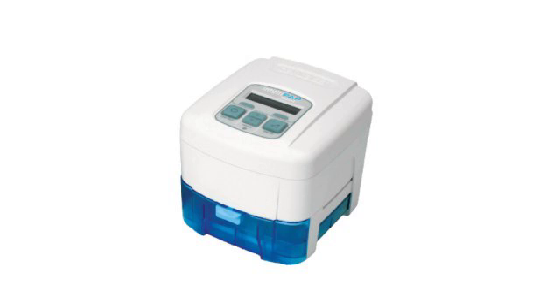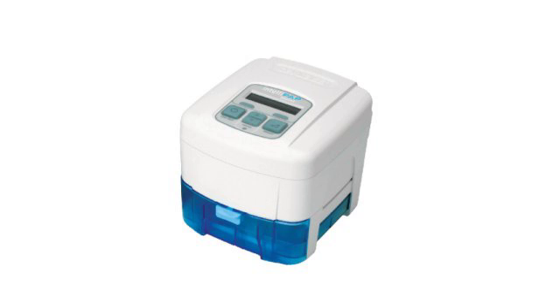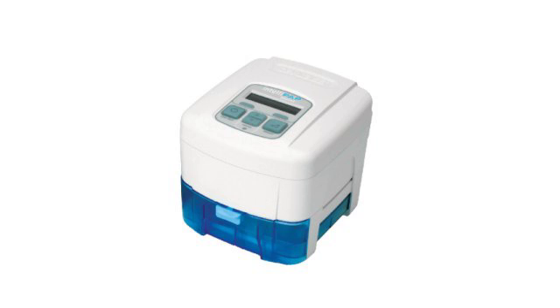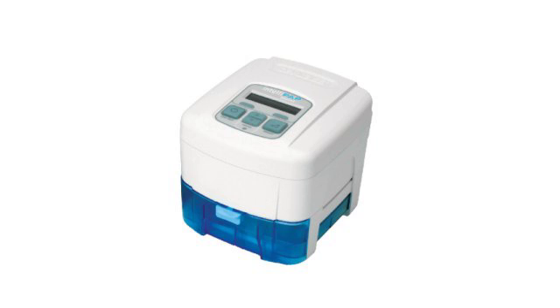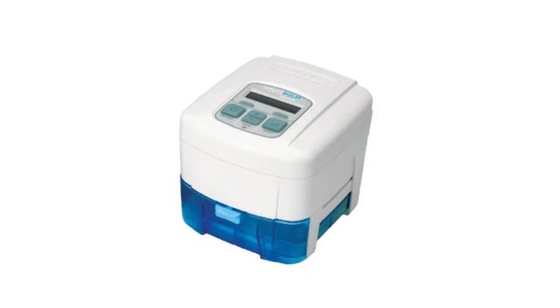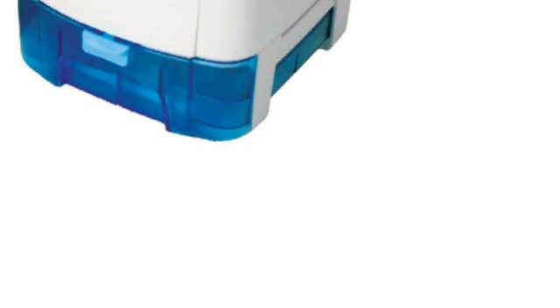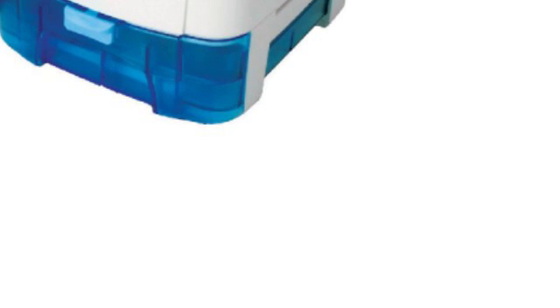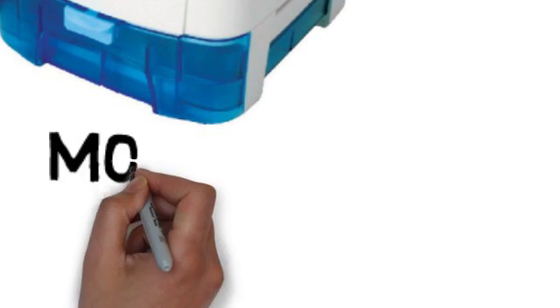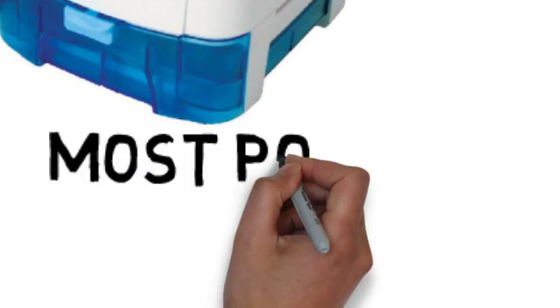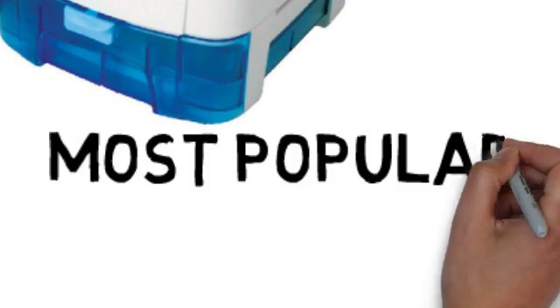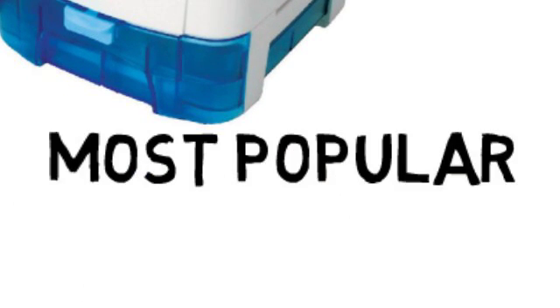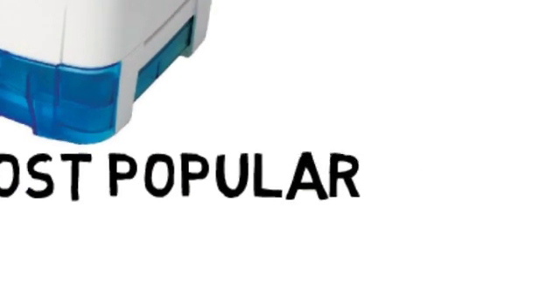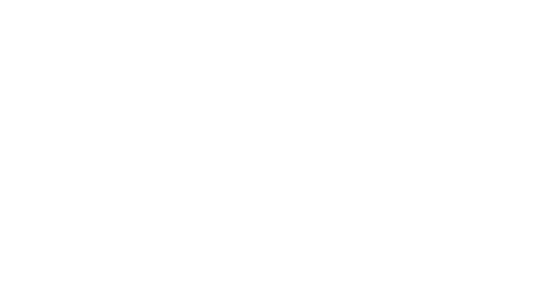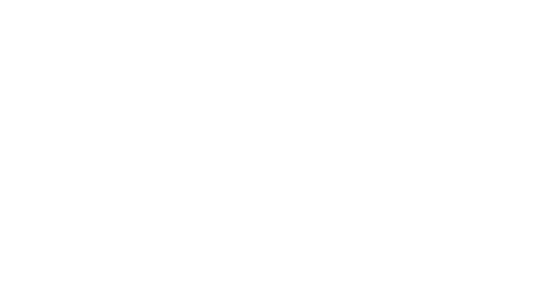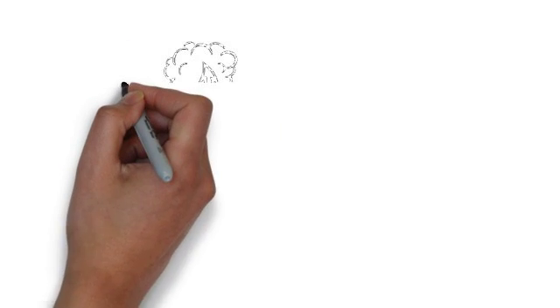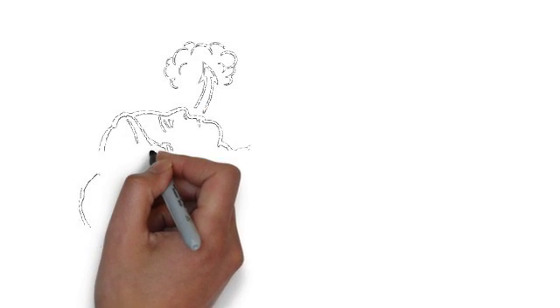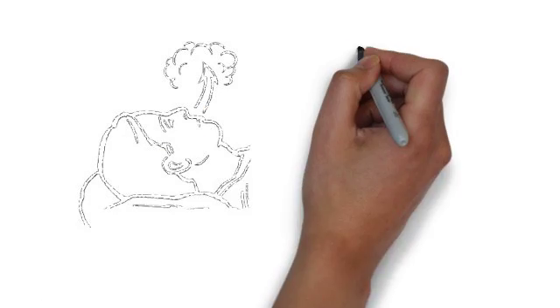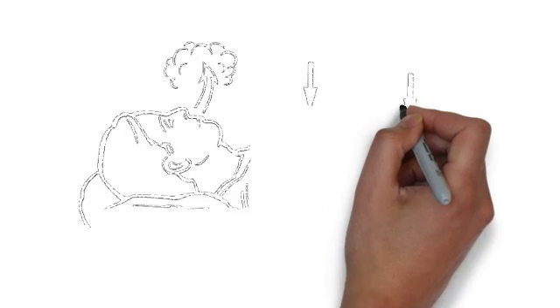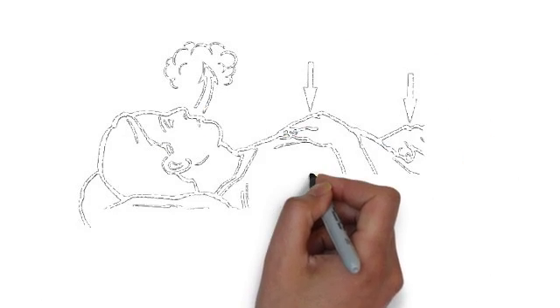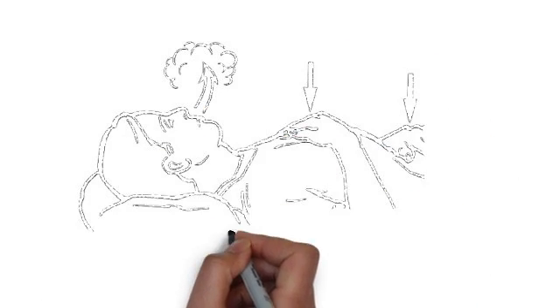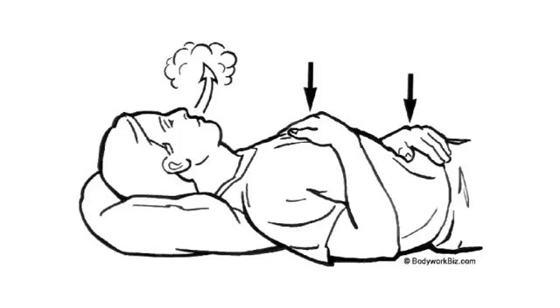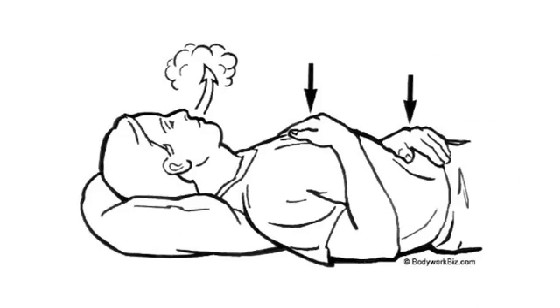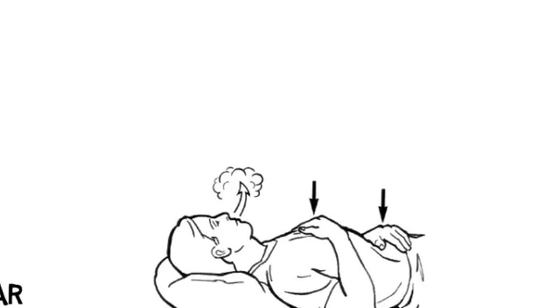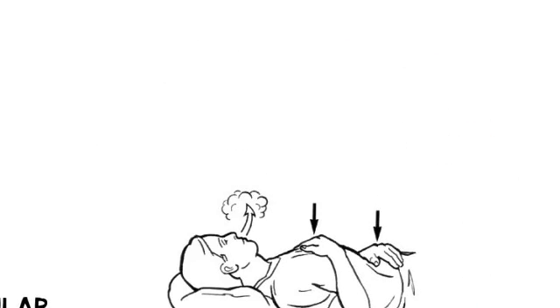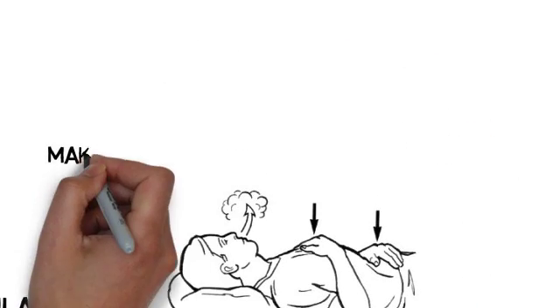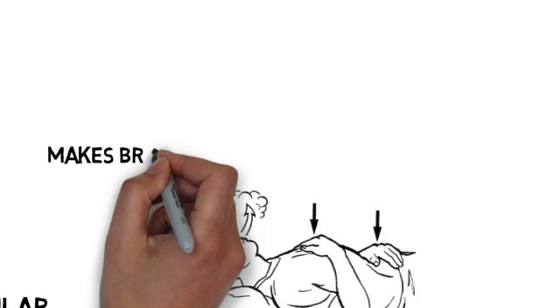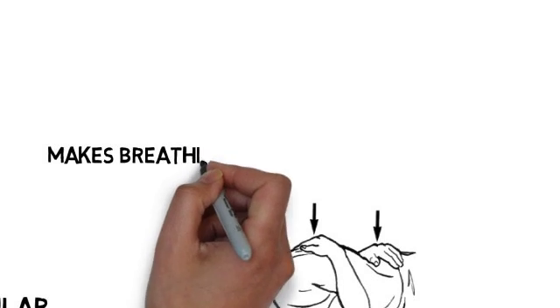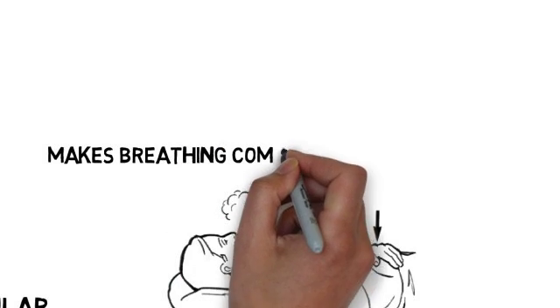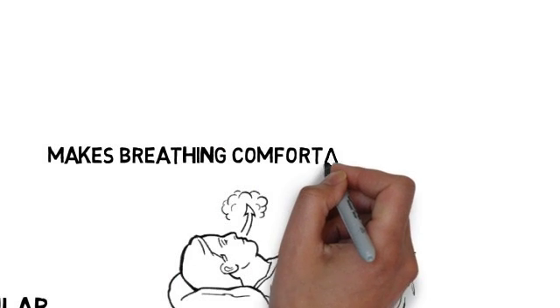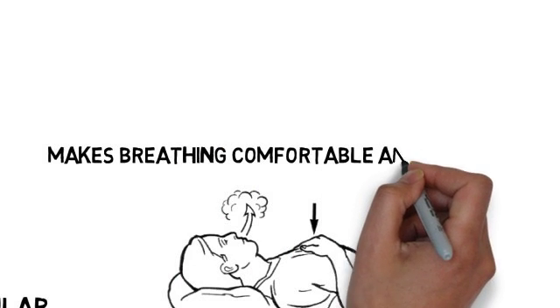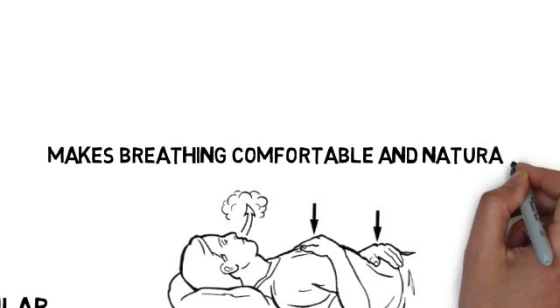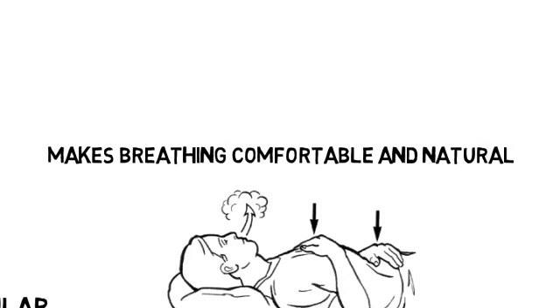Currently, the most popular CPAP machines are auto-adjusting, which automatically adjusts air pressure on a breath-to-breath basis. These are the most popular because of the comfort and more natural breathing feeling they provide.